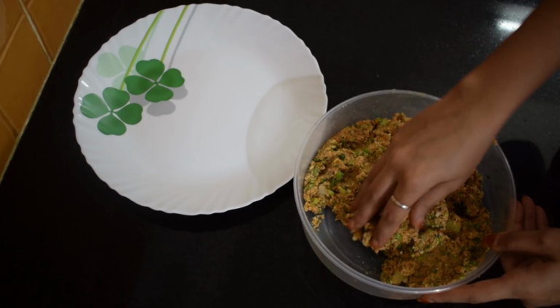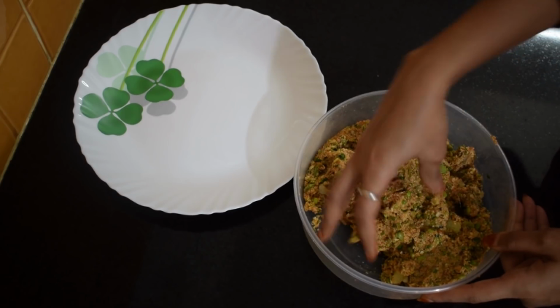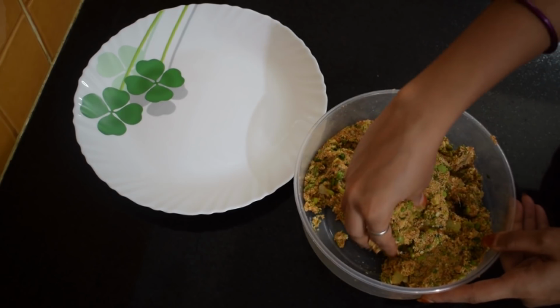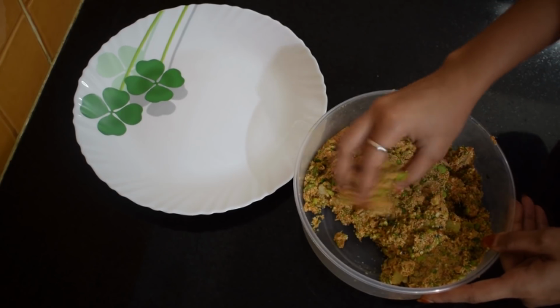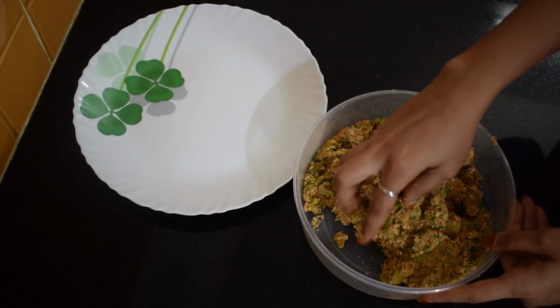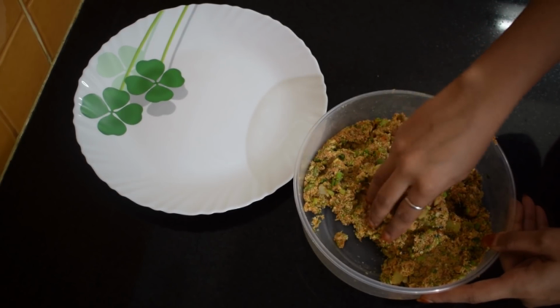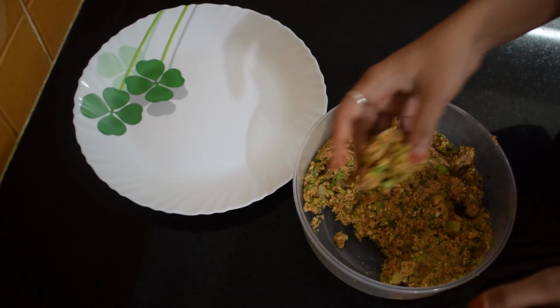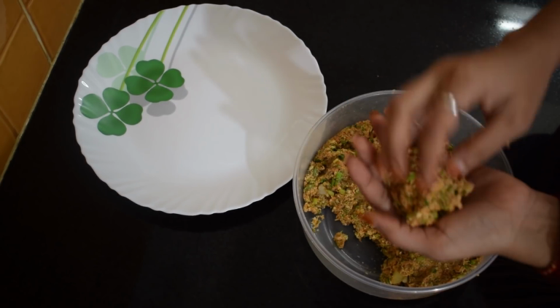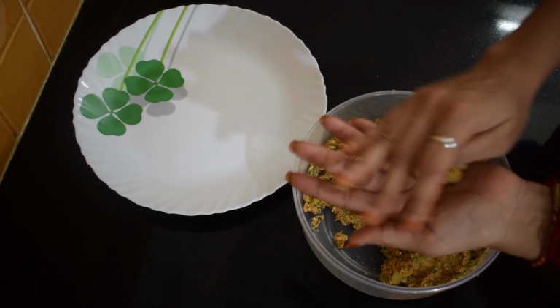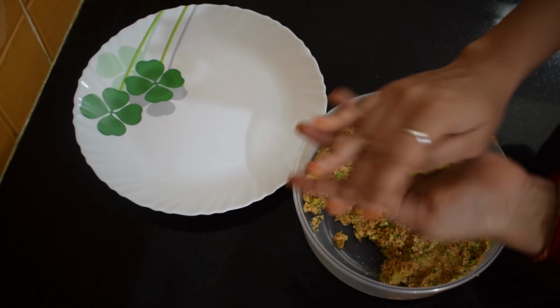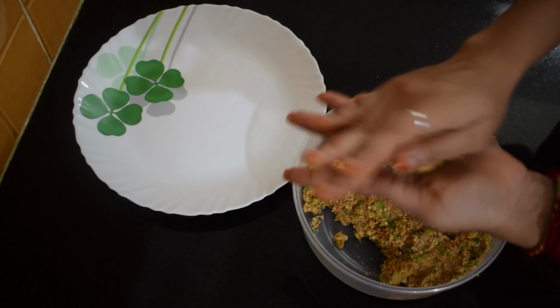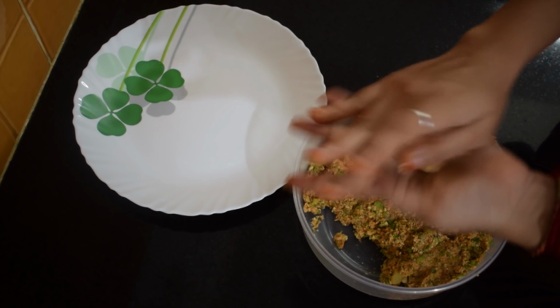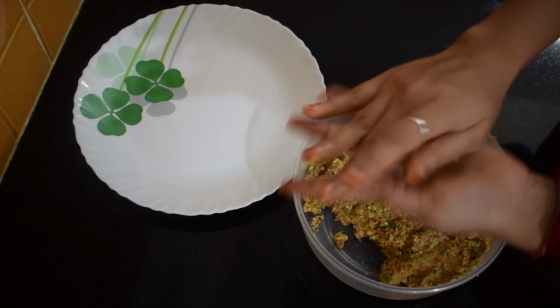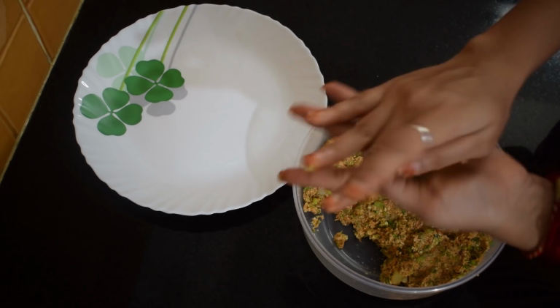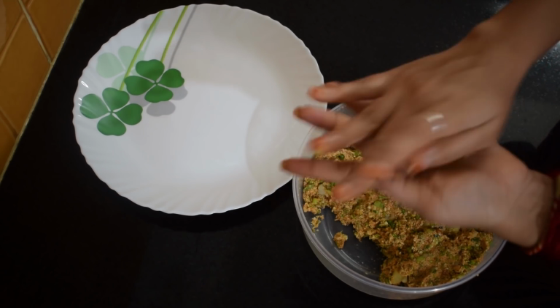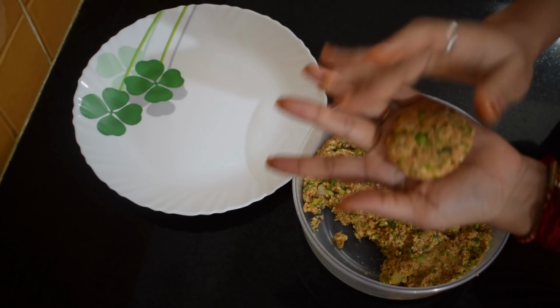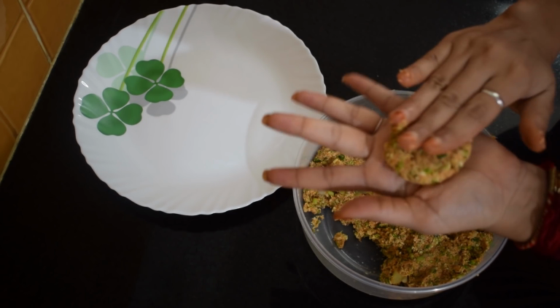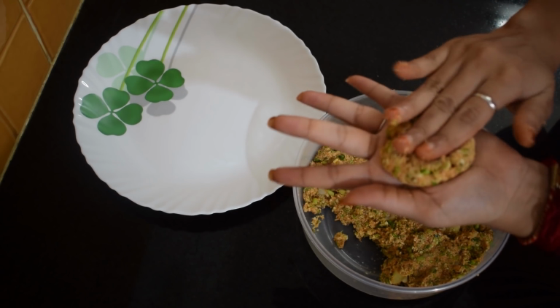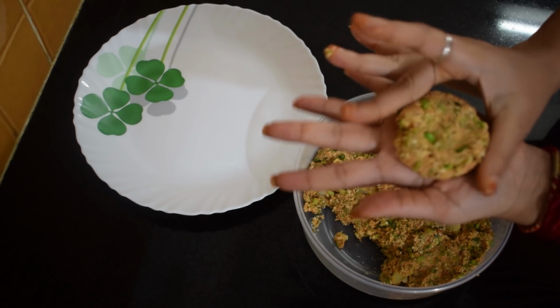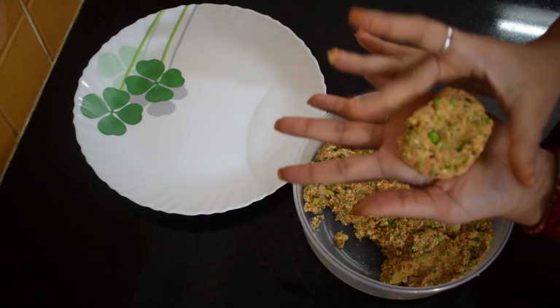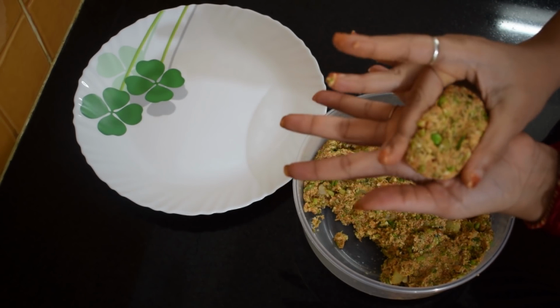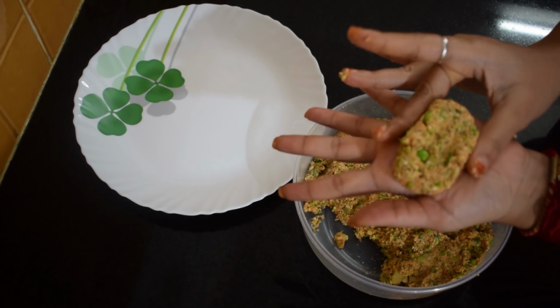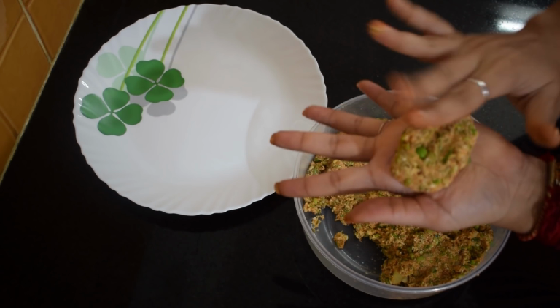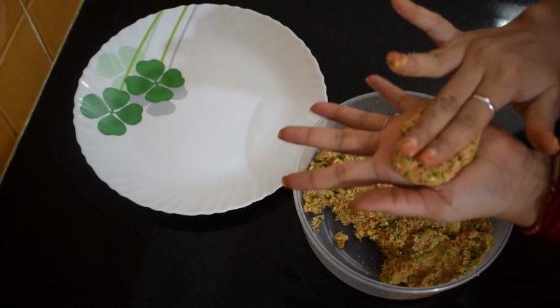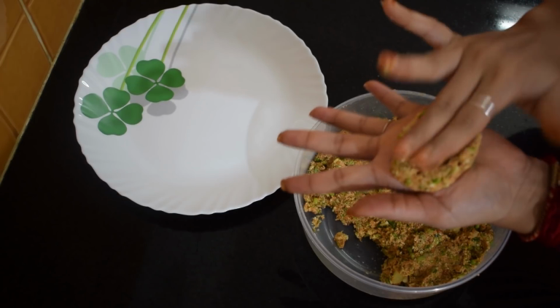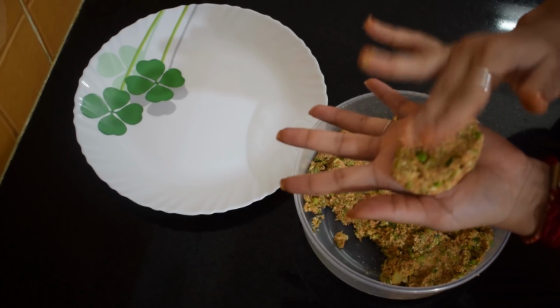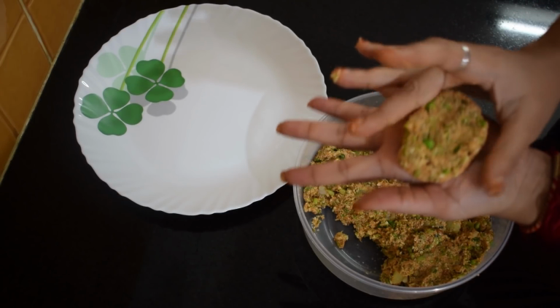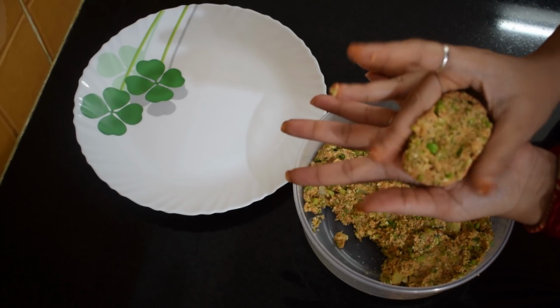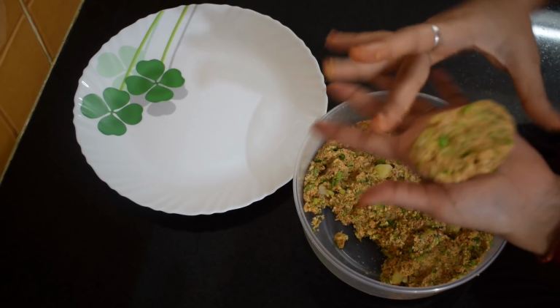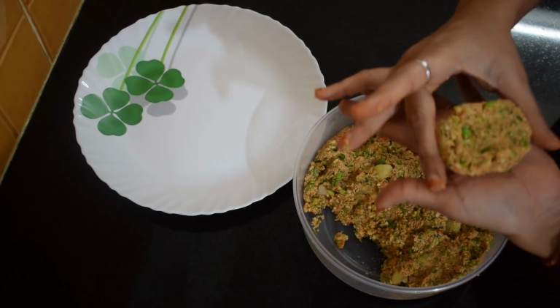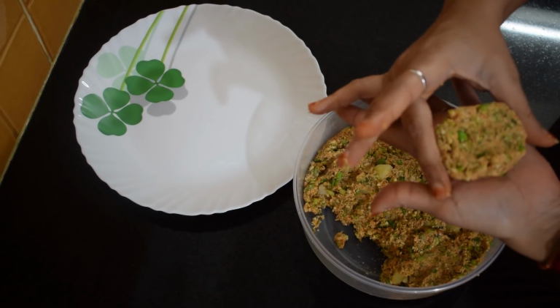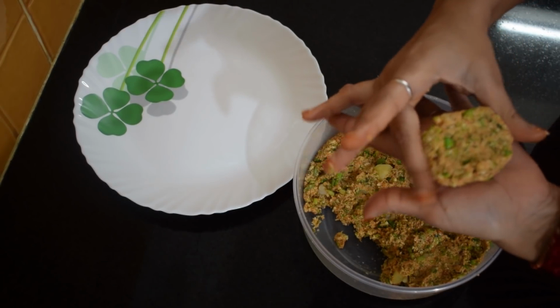You can make cutlets of any shape or size as per your own choice. I am making rectangular and circular cutlets. Mix it and press it gently to give it a shape.